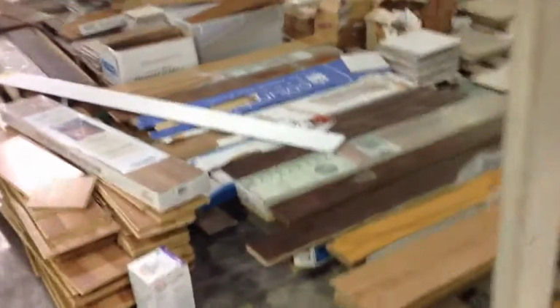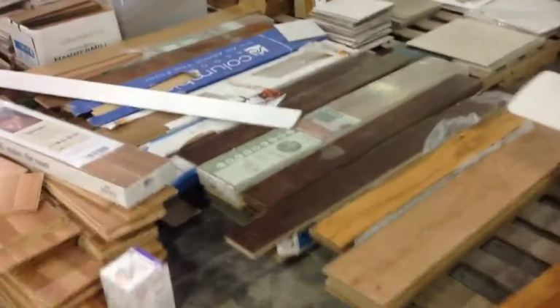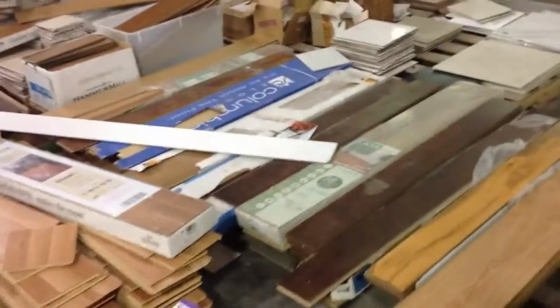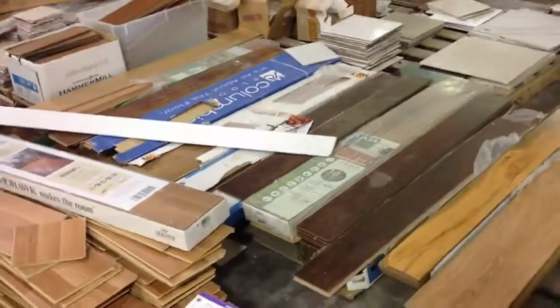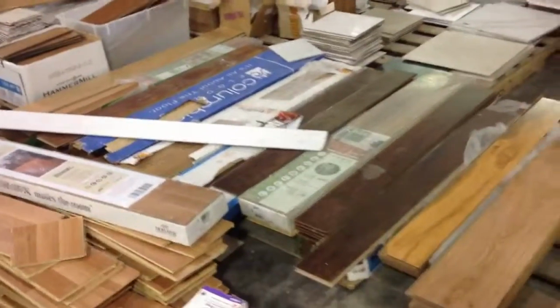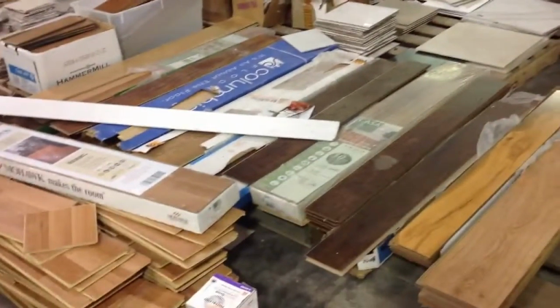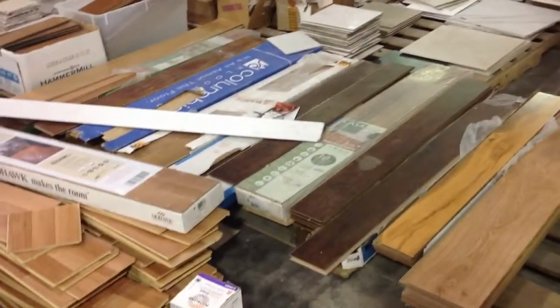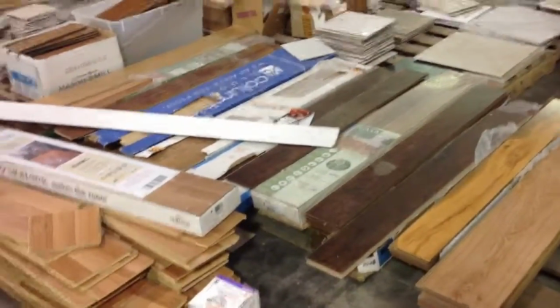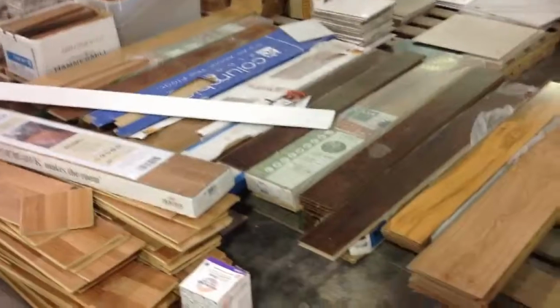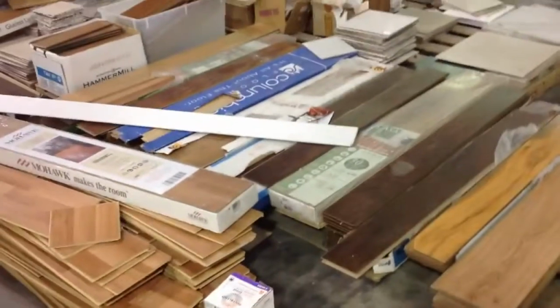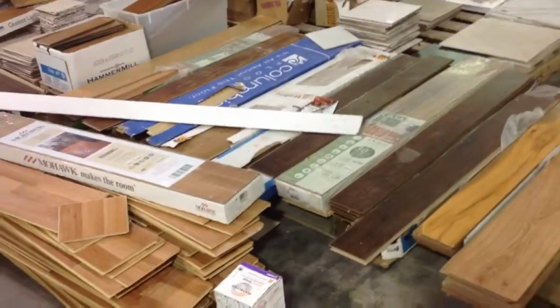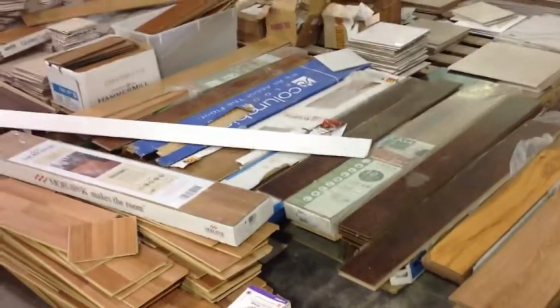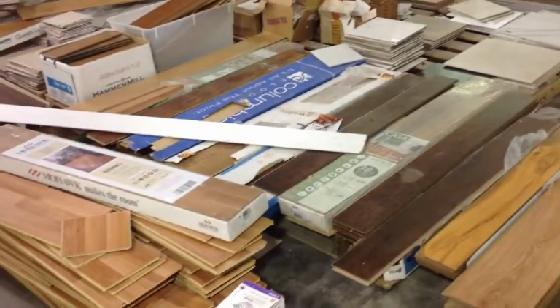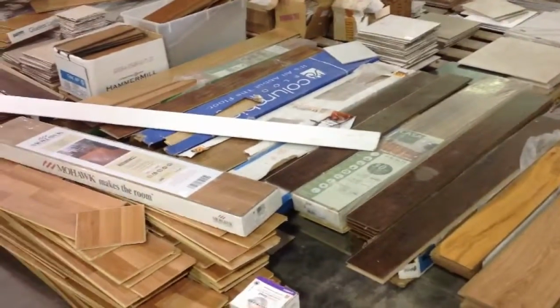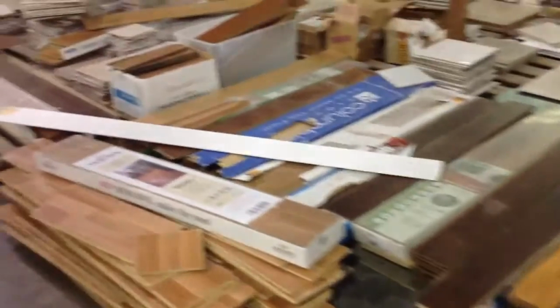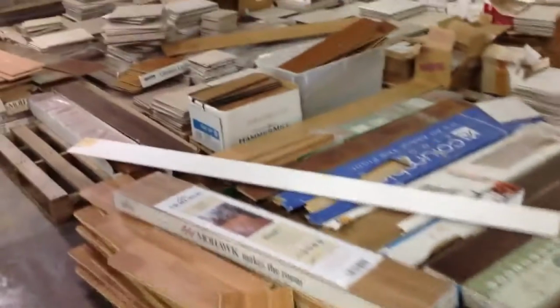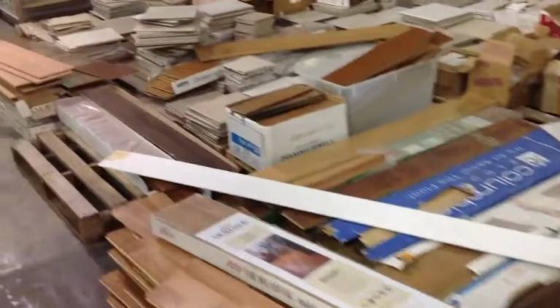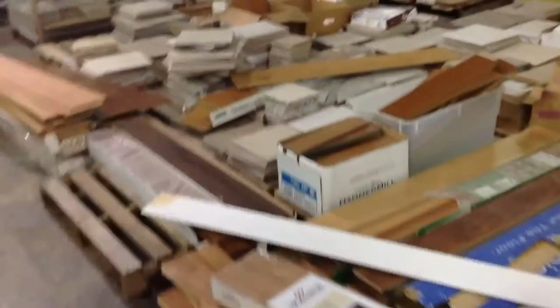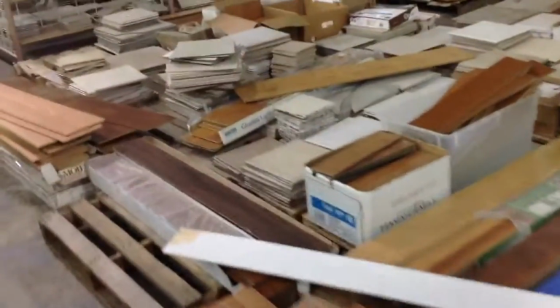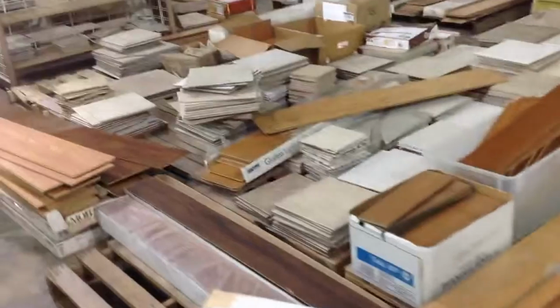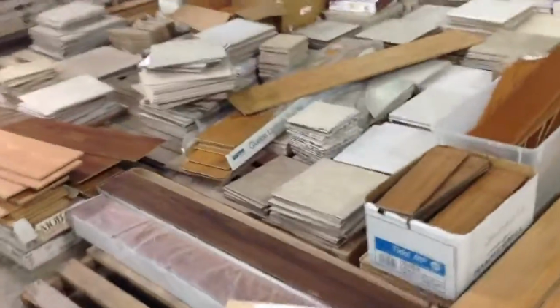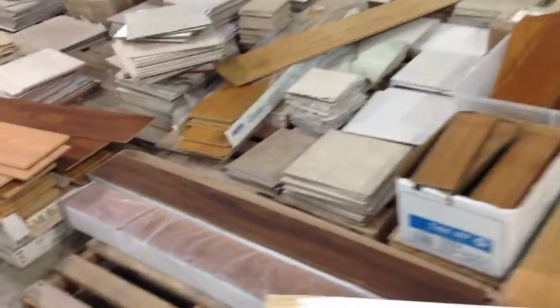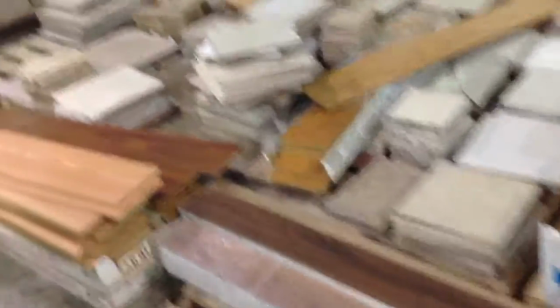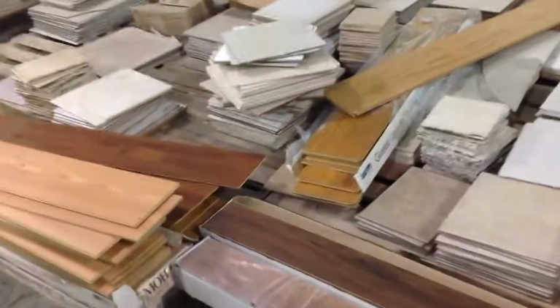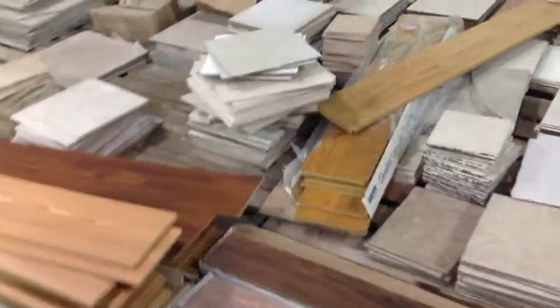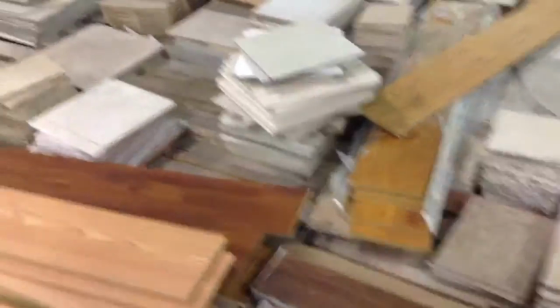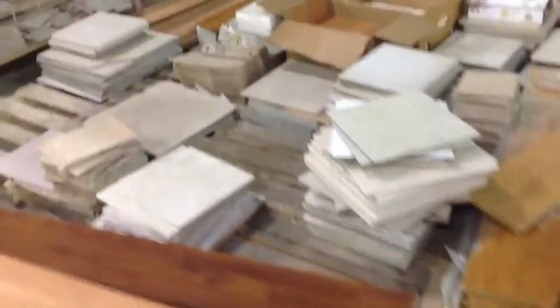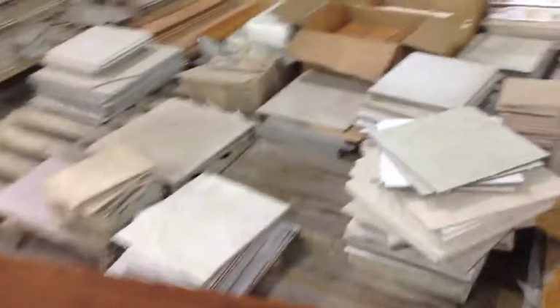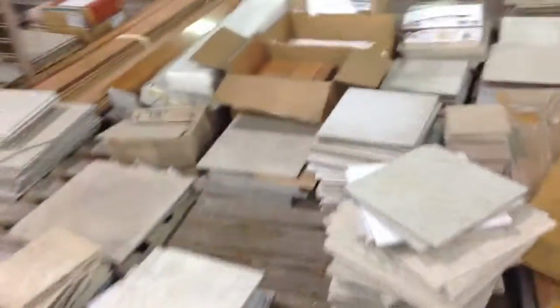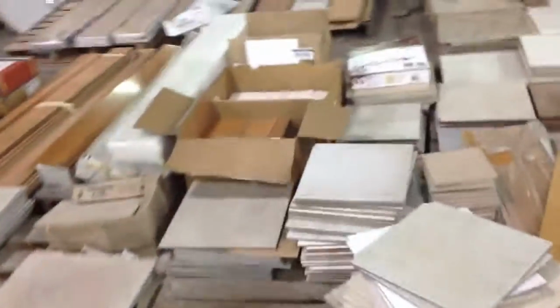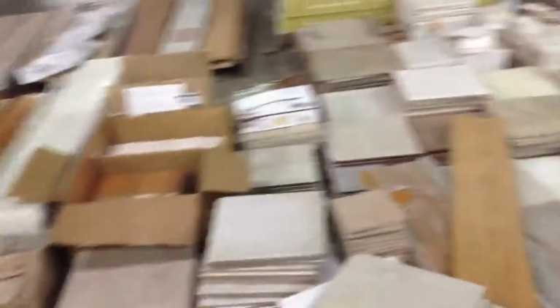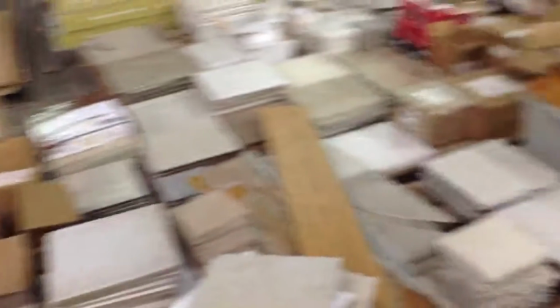They have laminate floors and tile floors — not a whole lot of selection, but it really depends on what day you come. For example, a little bit later today they're going to receive a shipment of more than 7 pallets of tile from a local retail store here in Pinellas County.